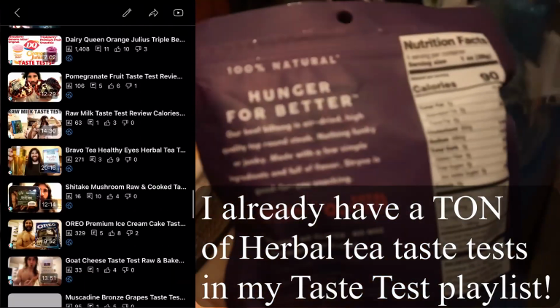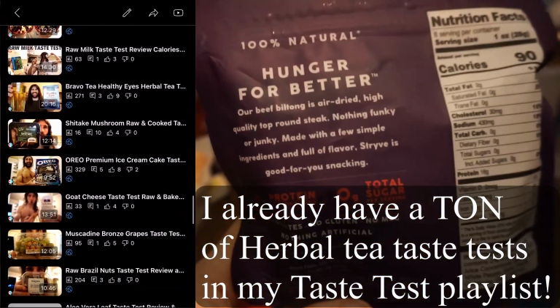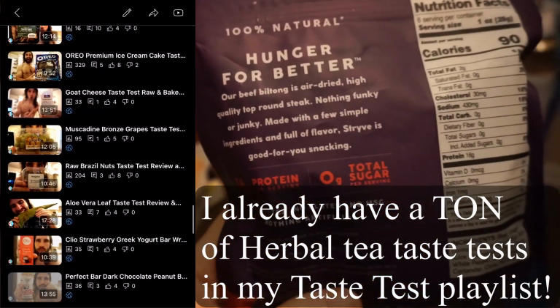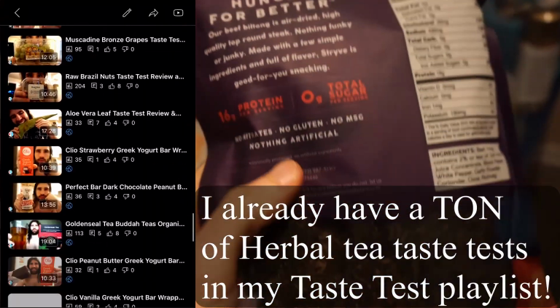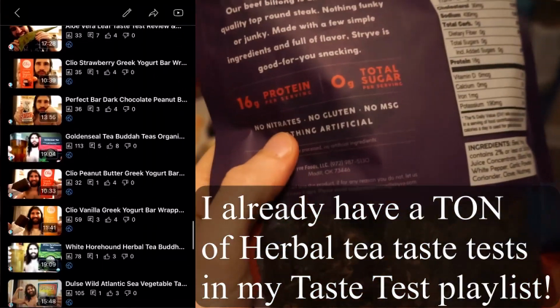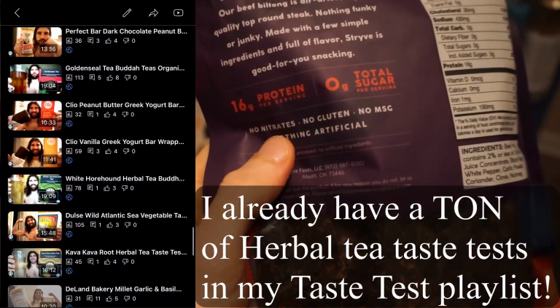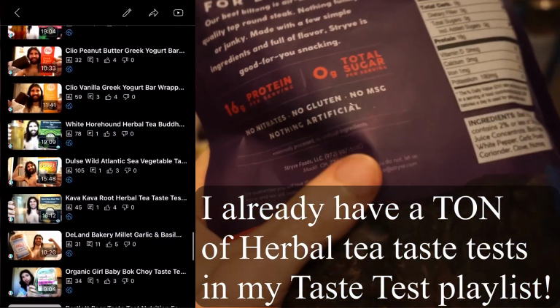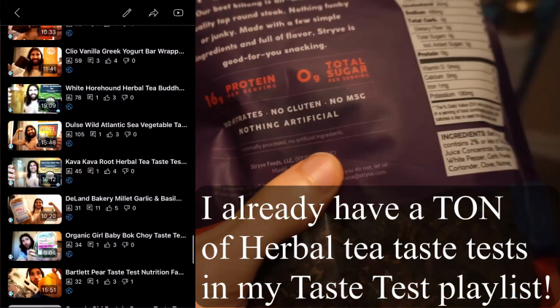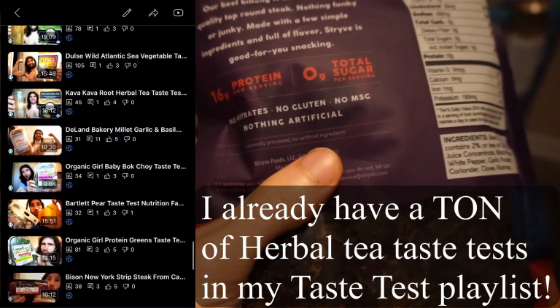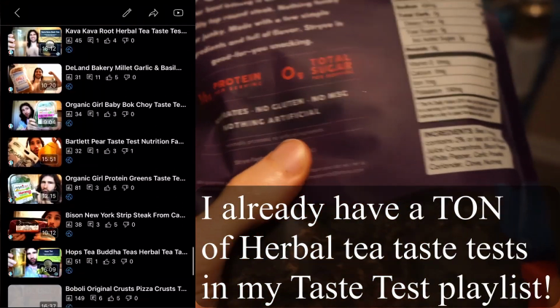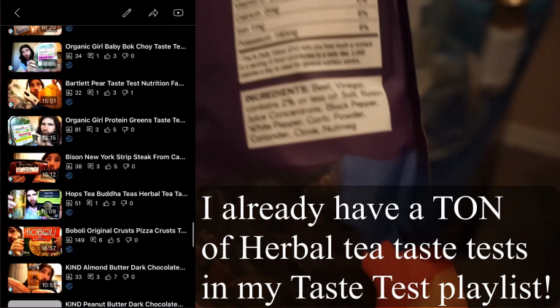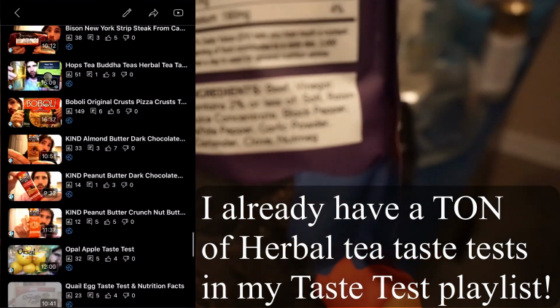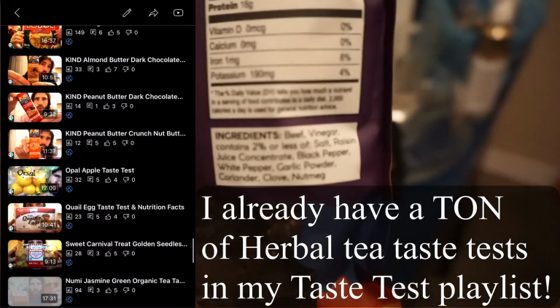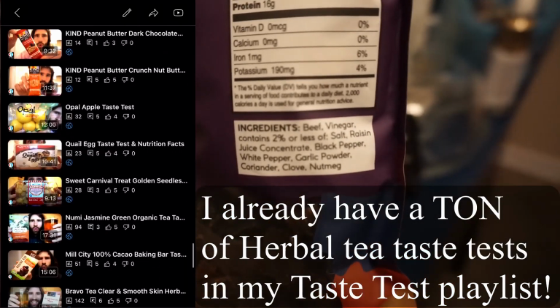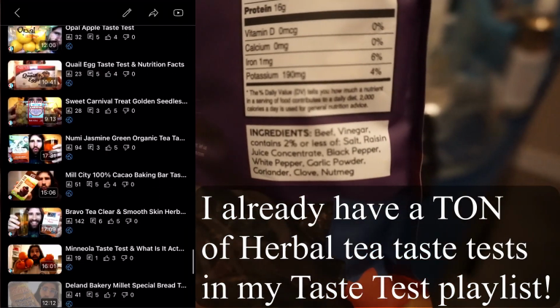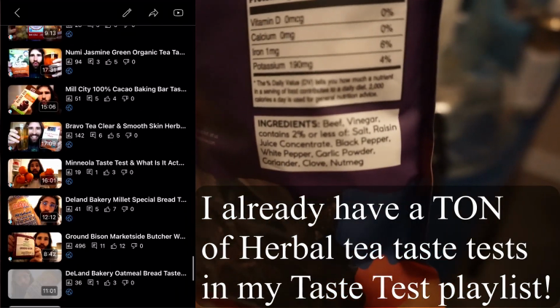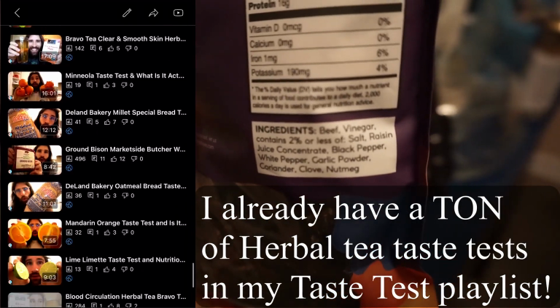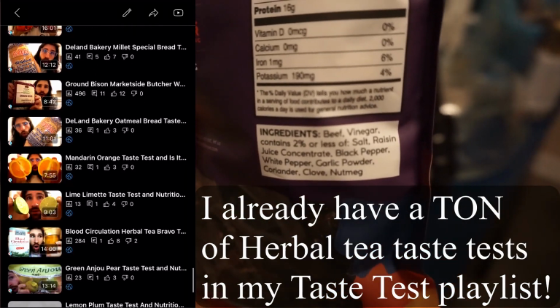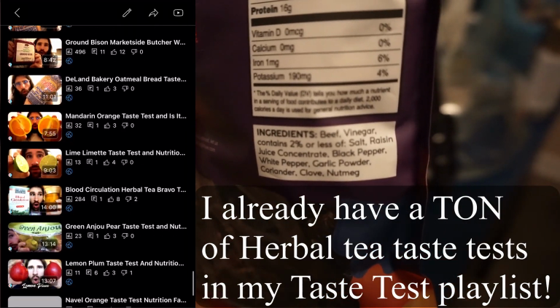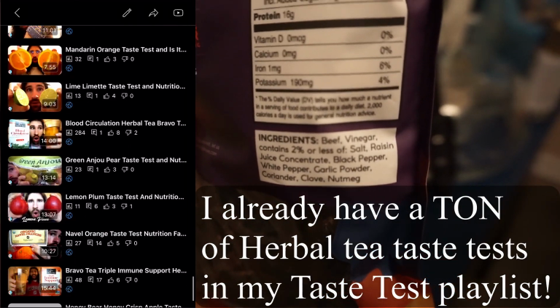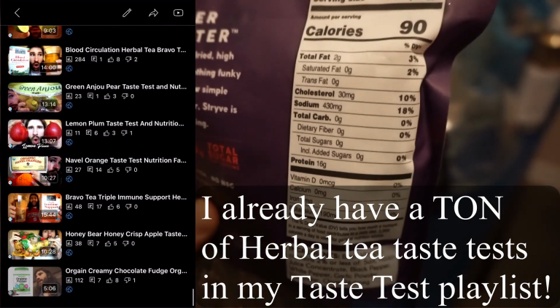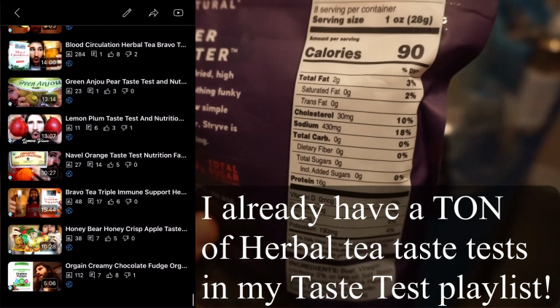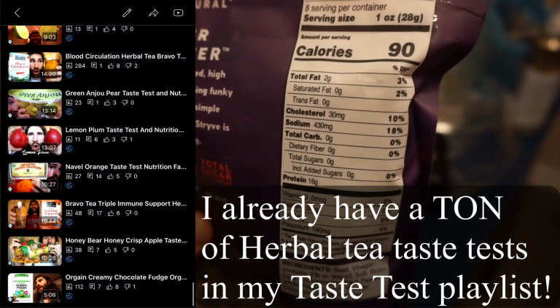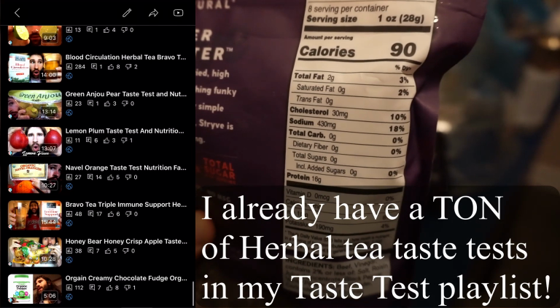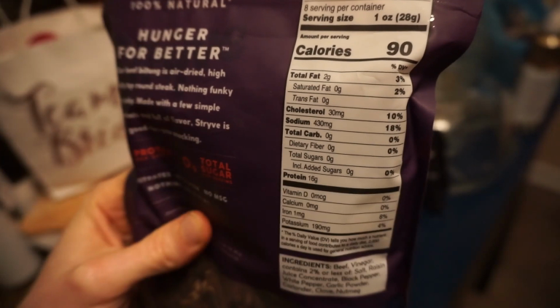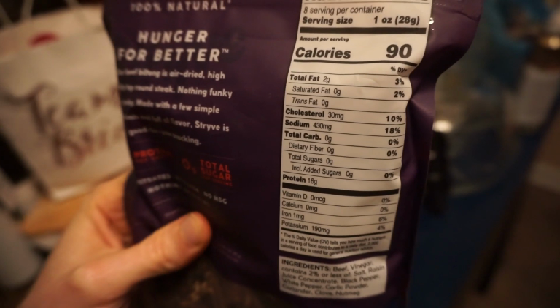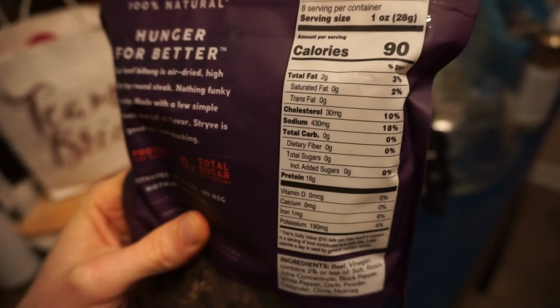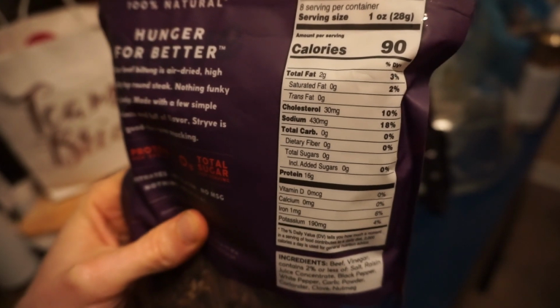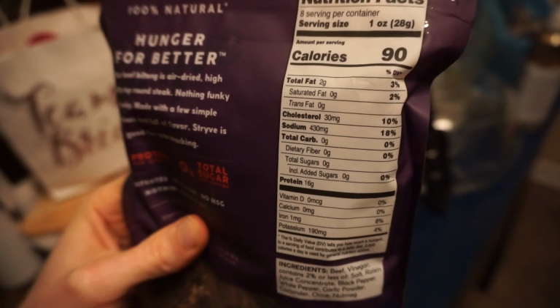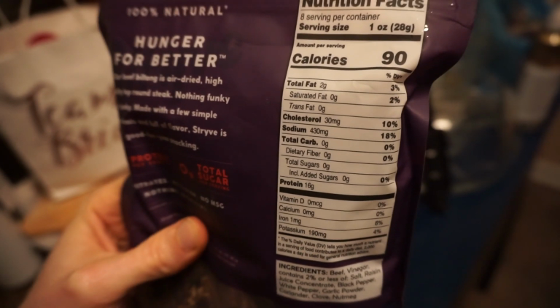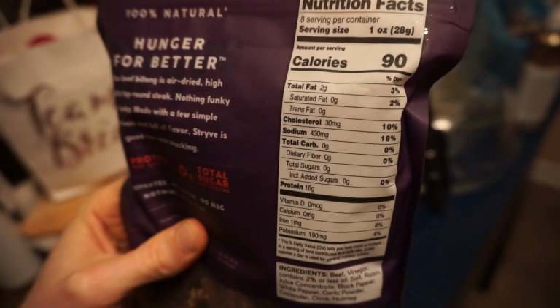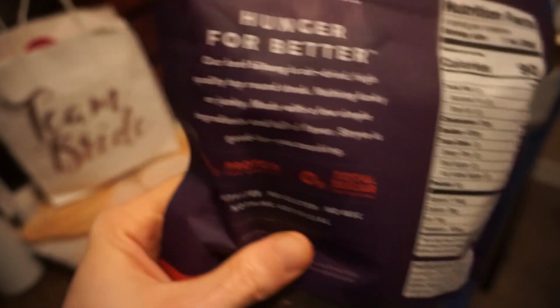100% natural right here. No nitrates, no gluten, no MSG, nothing artificial. That's what I'm super stoked about — healthy ingredients and great macros. That's what I said: it's just a great protein hit for hiking.